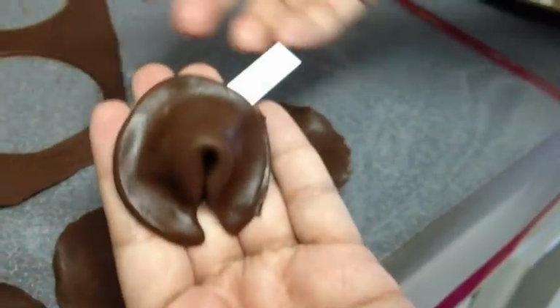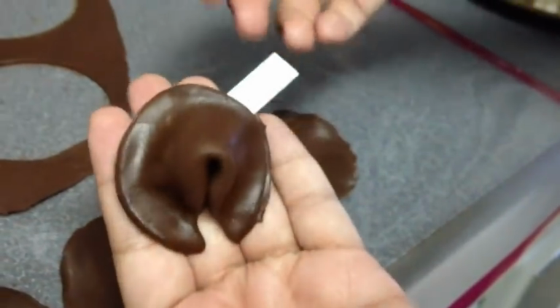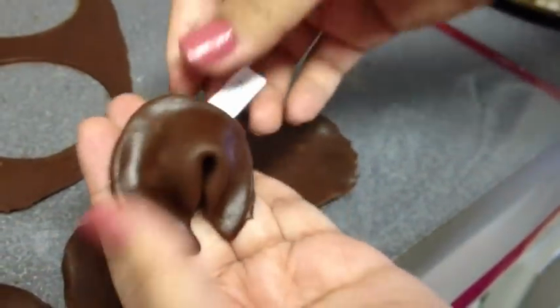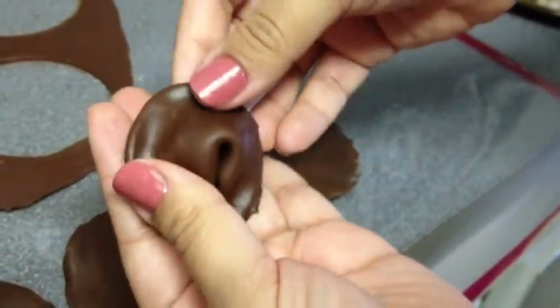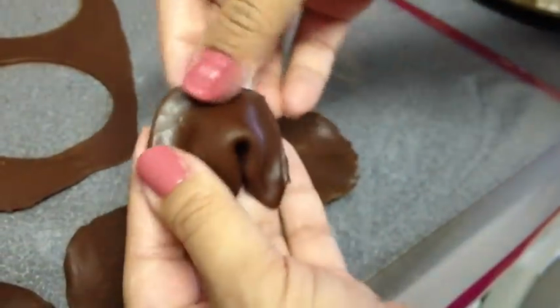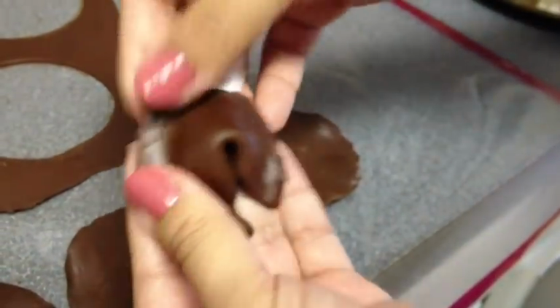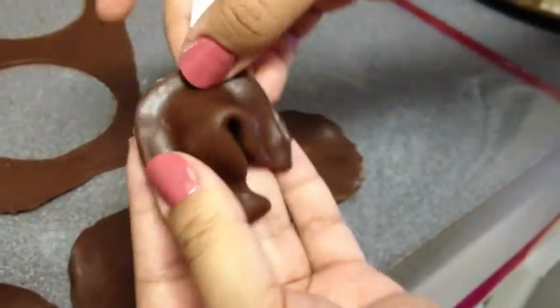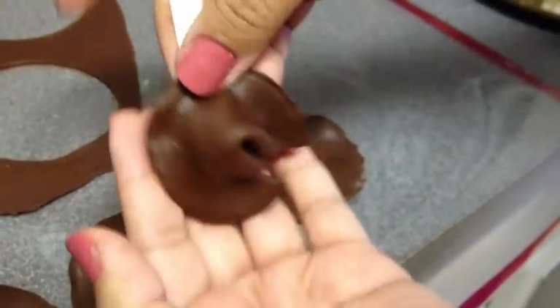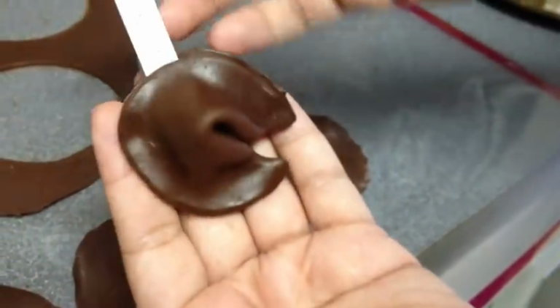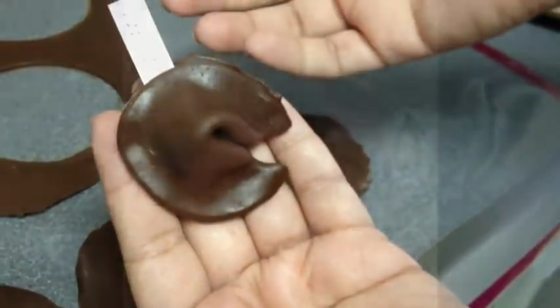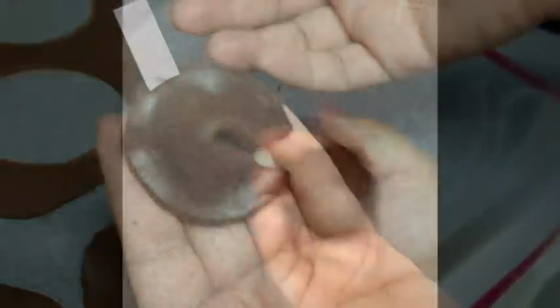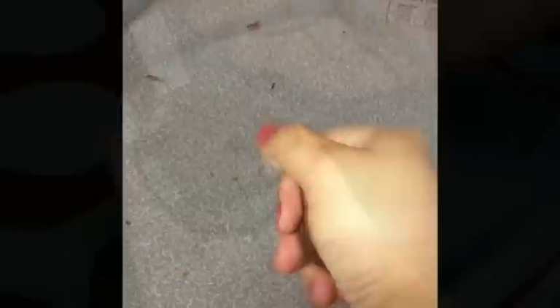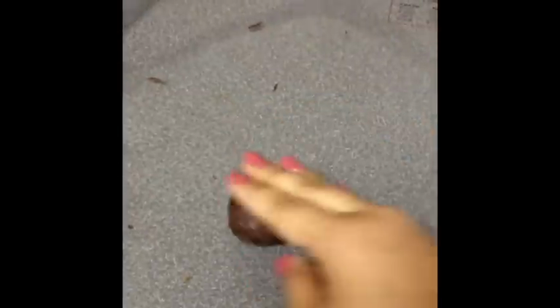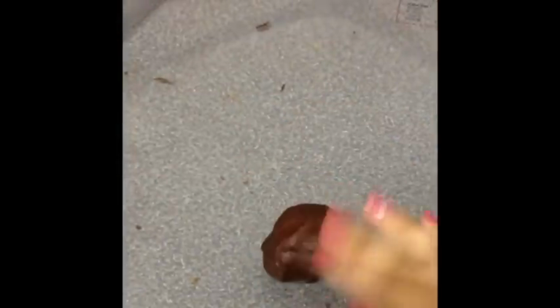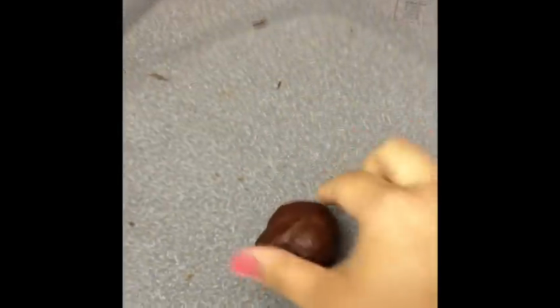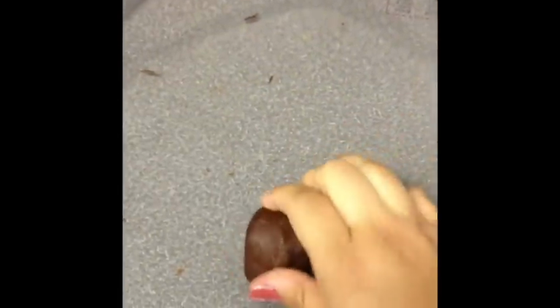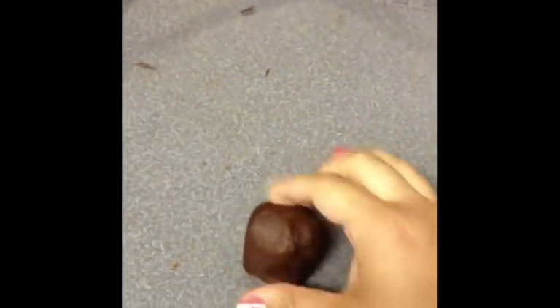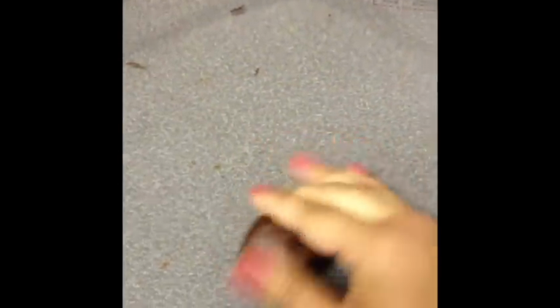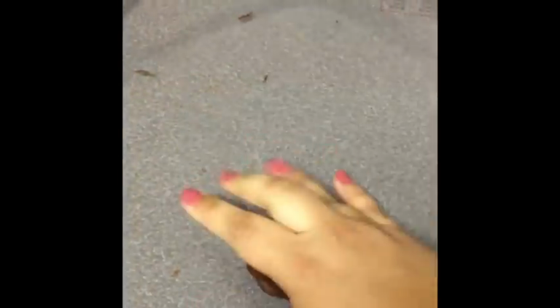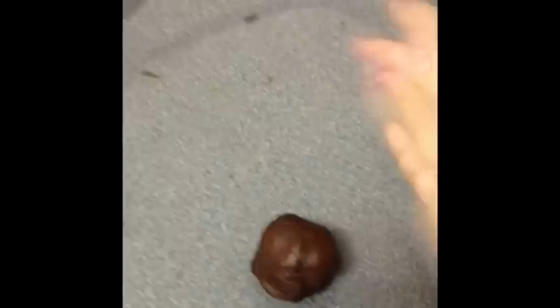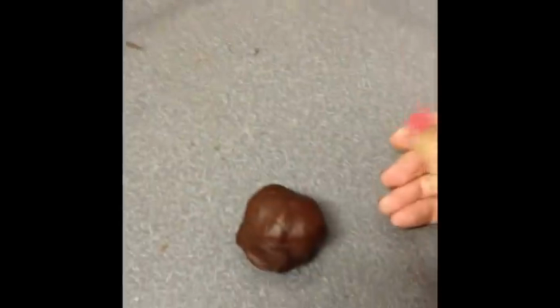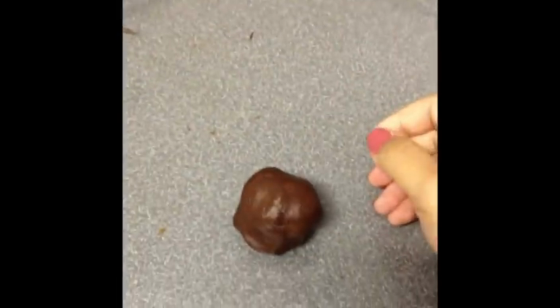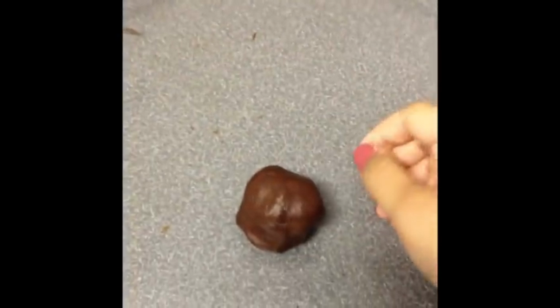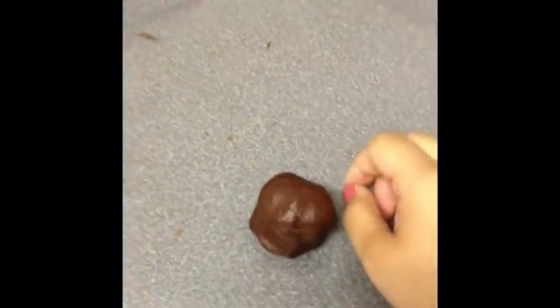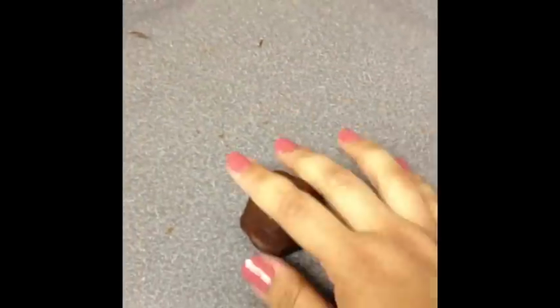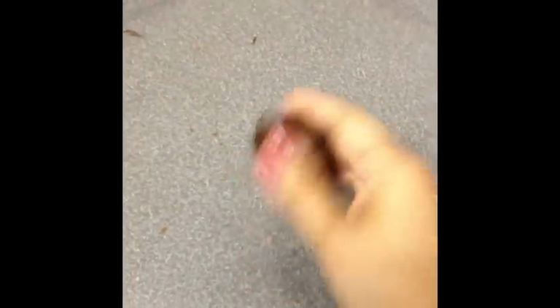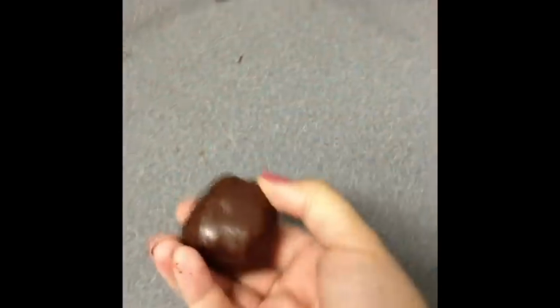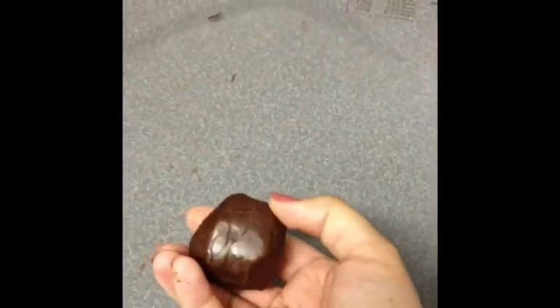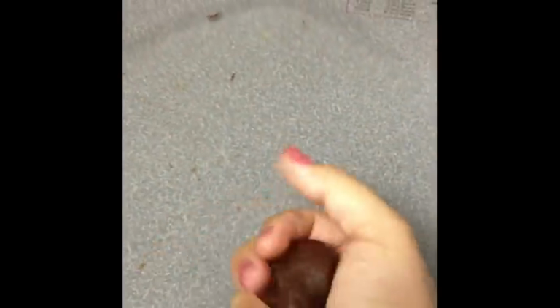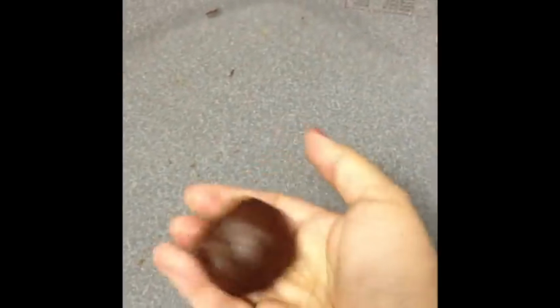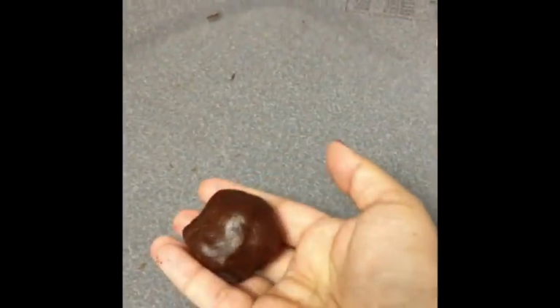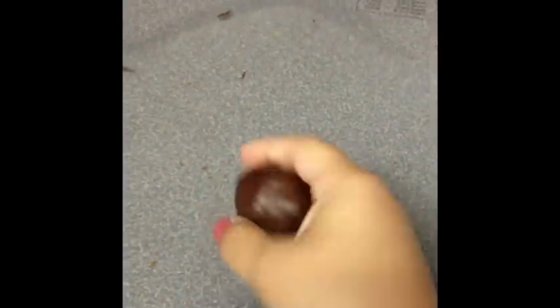There you go — fortune cookie! Take the scraps and start over, reroll them and make more until you don't have any left, or alternatively you can store the leftover chocolate in the fridge in a Ziploc bag.